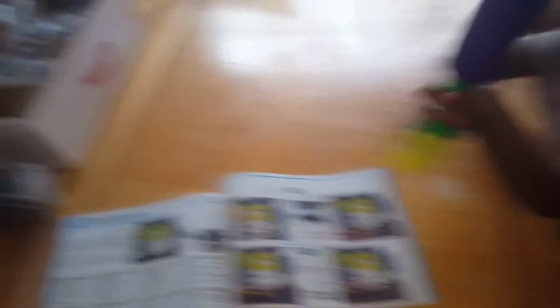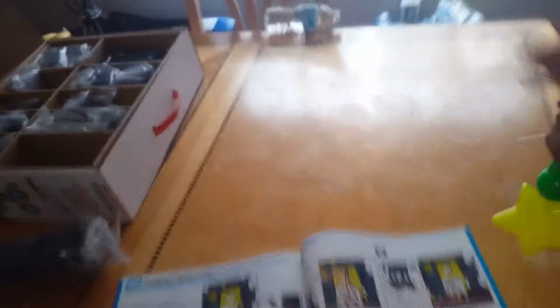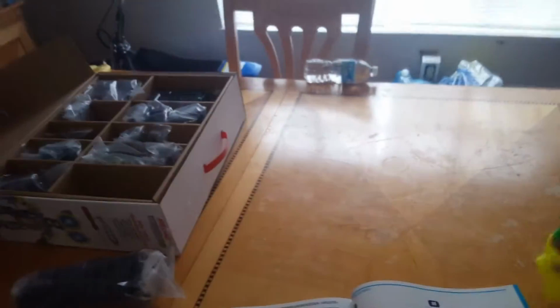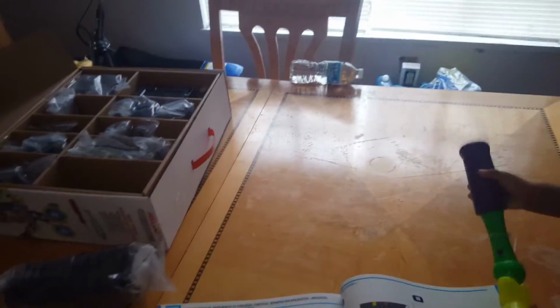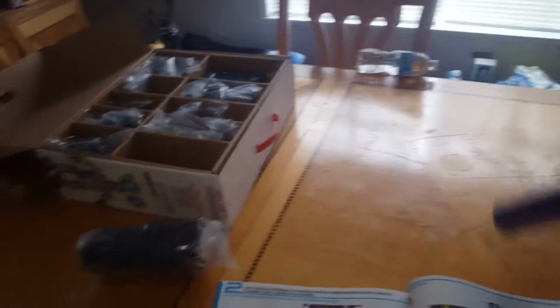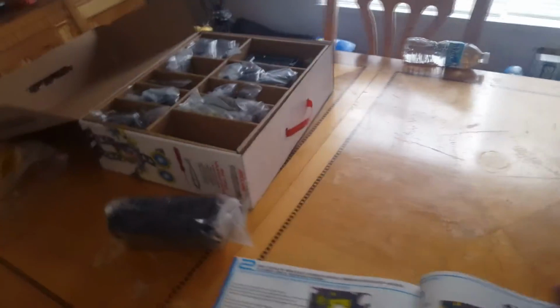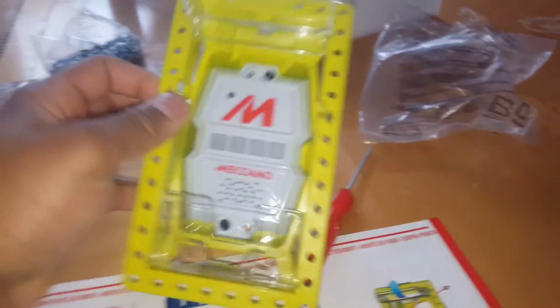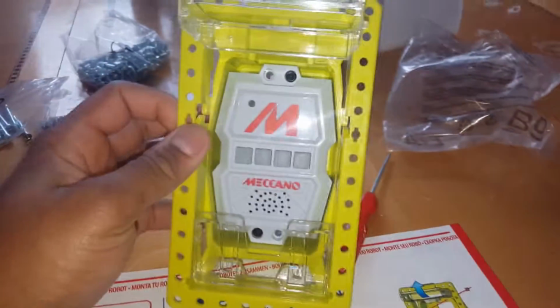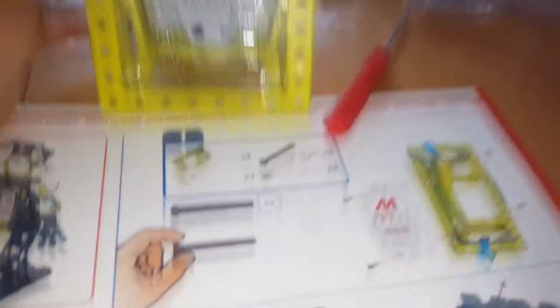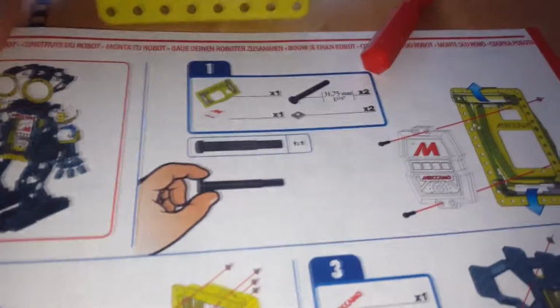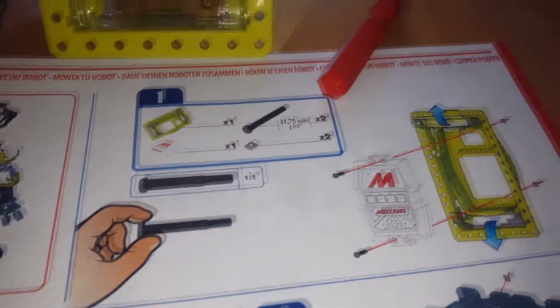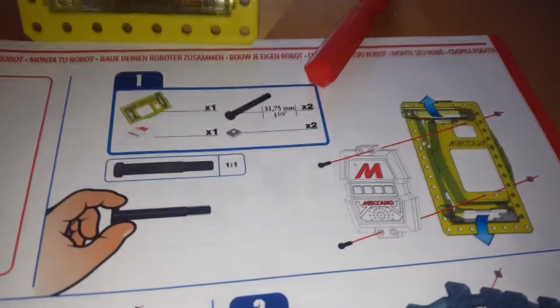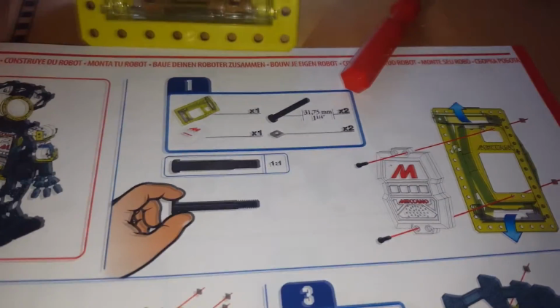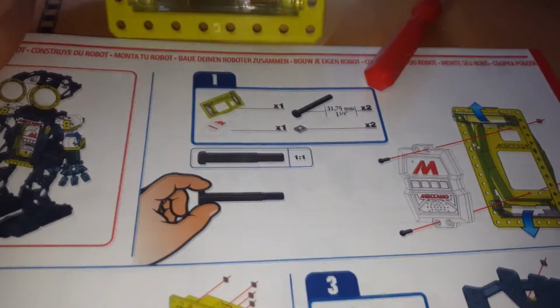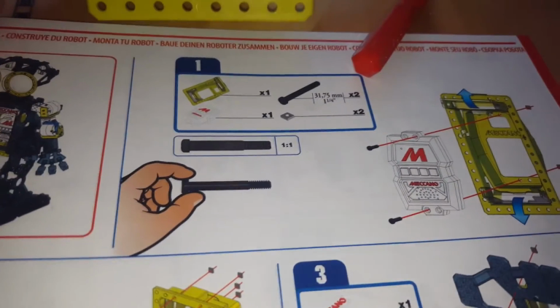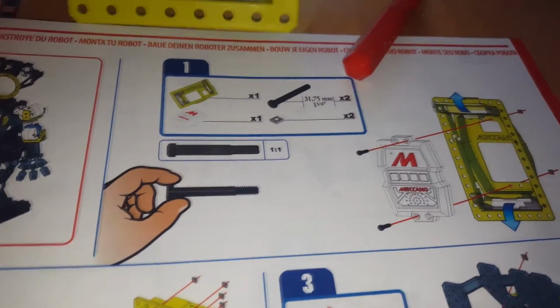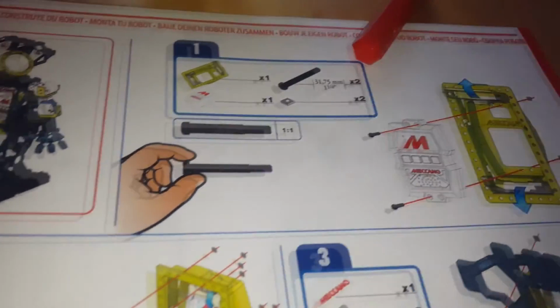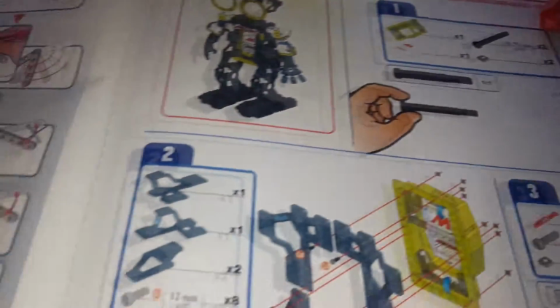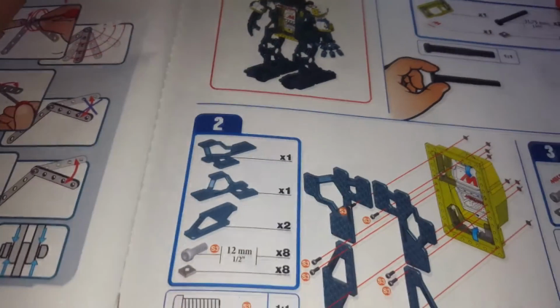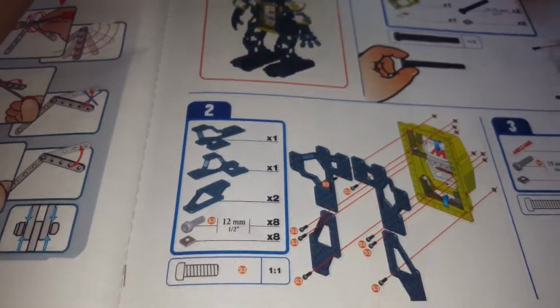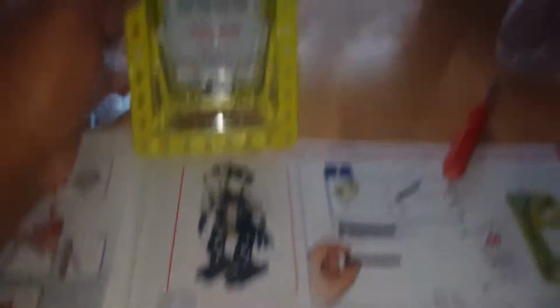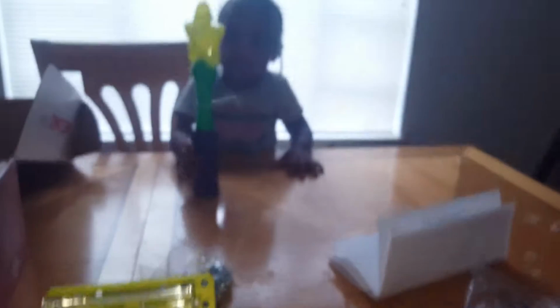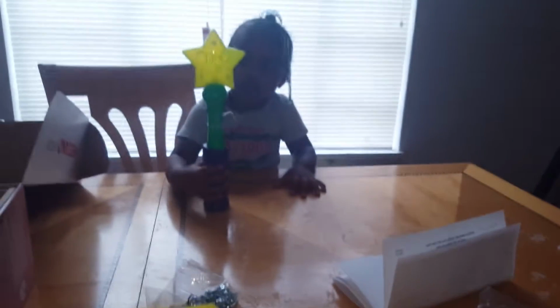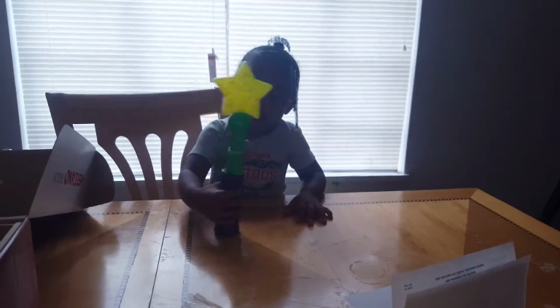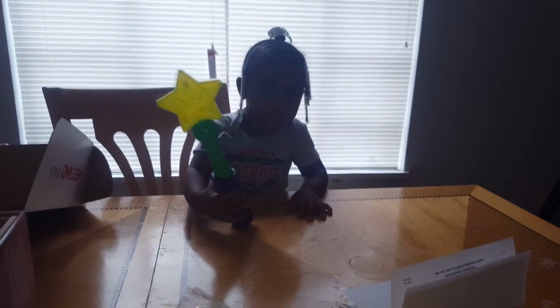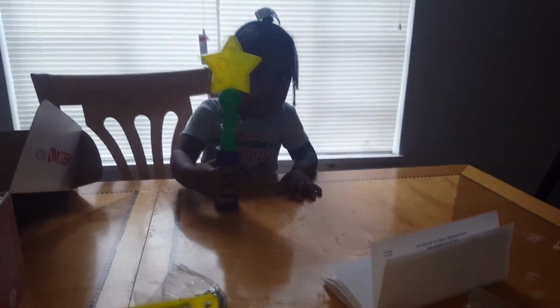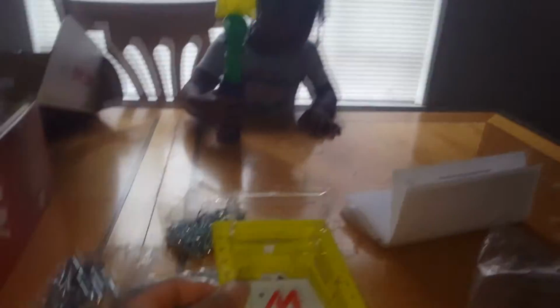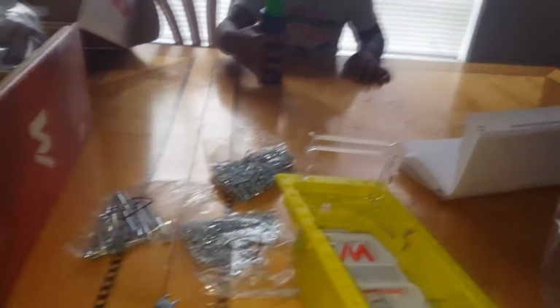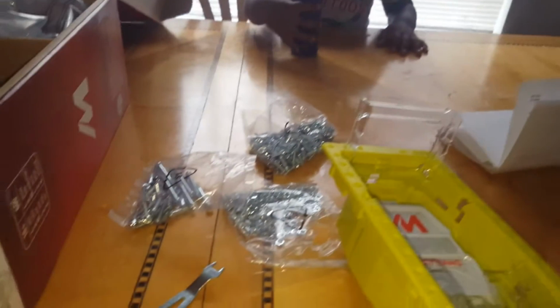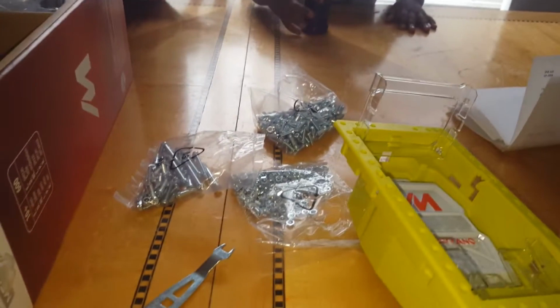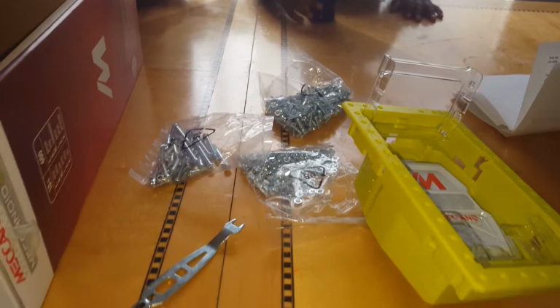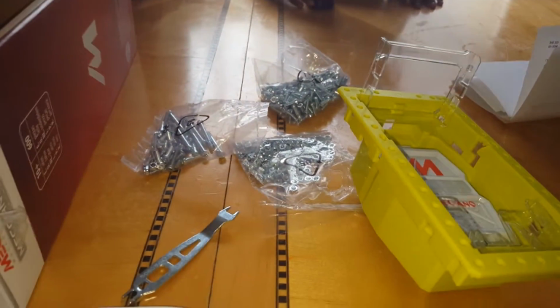Hopefully I can get it done. That's one step — done with step one. Moving on to step two now. At least Taren is still here with me. All these screws and bolts. Woo.